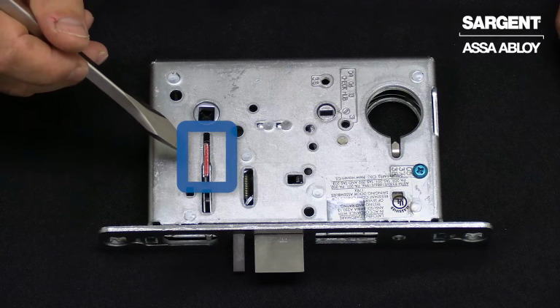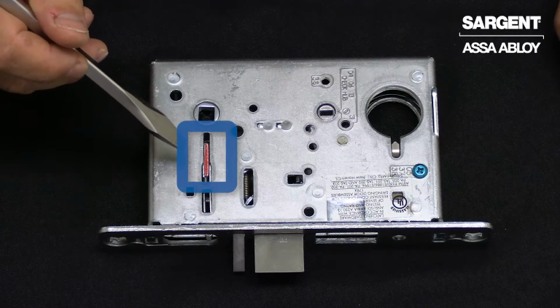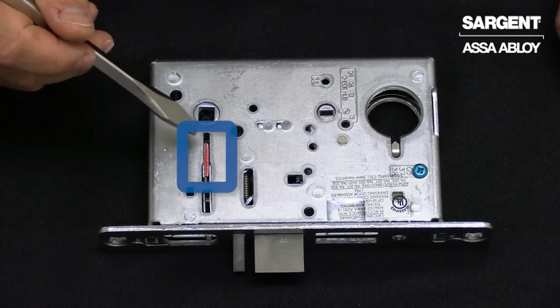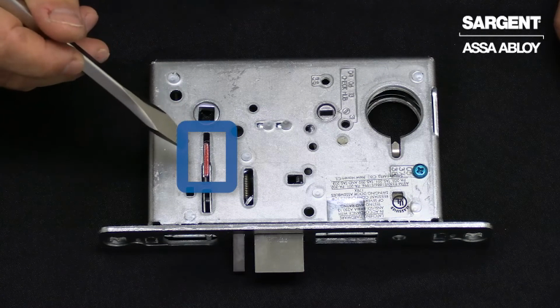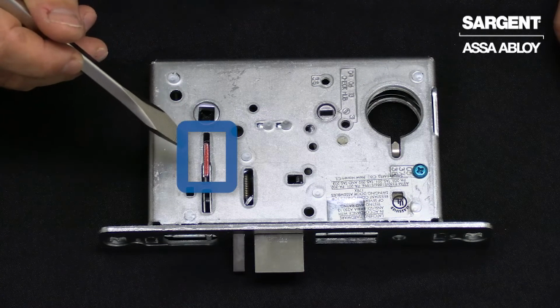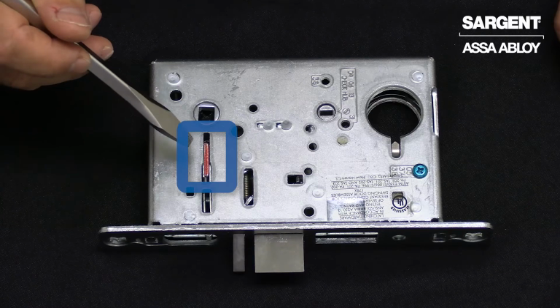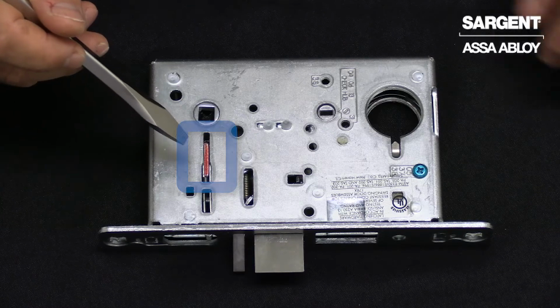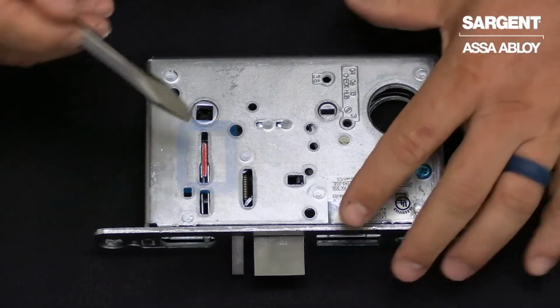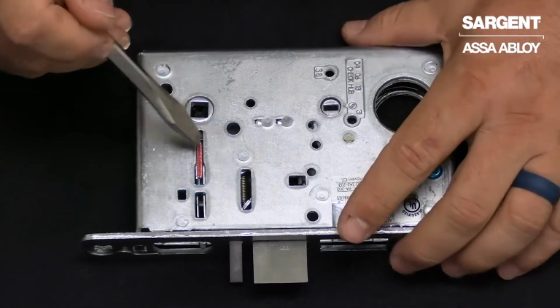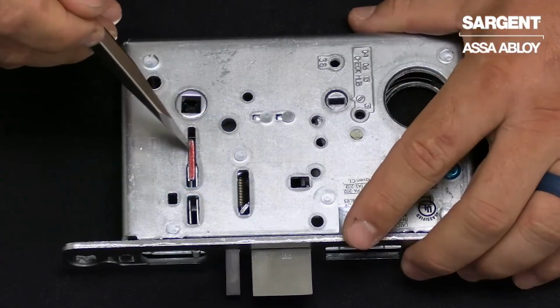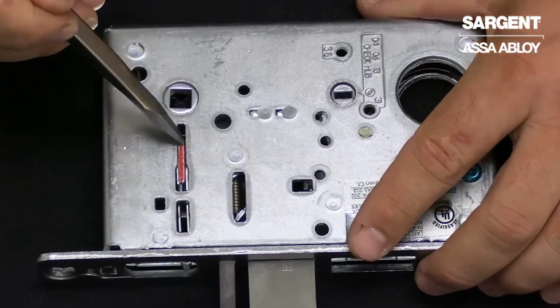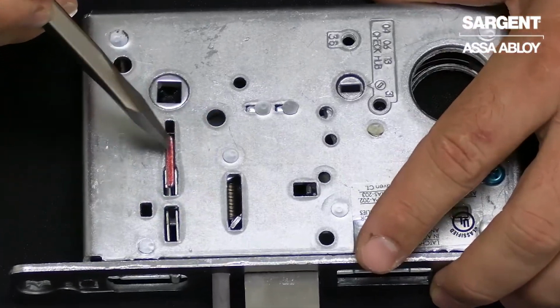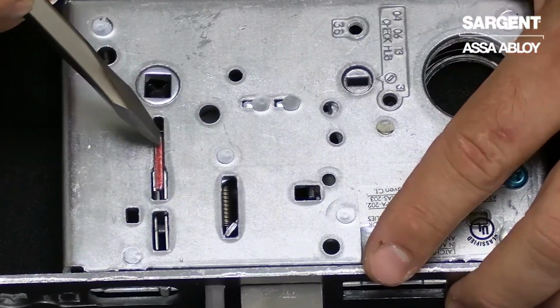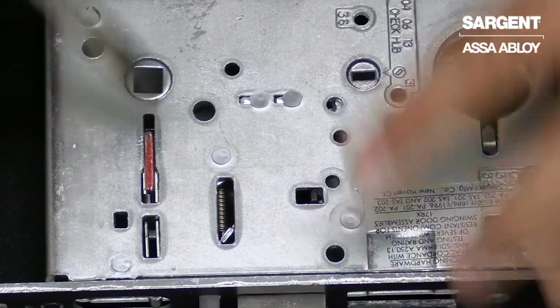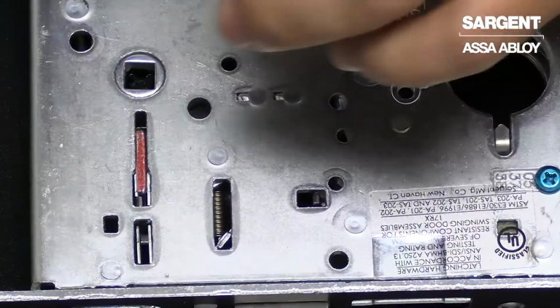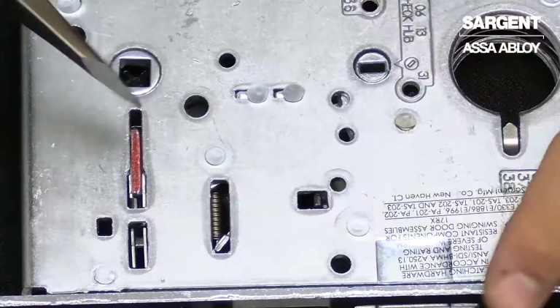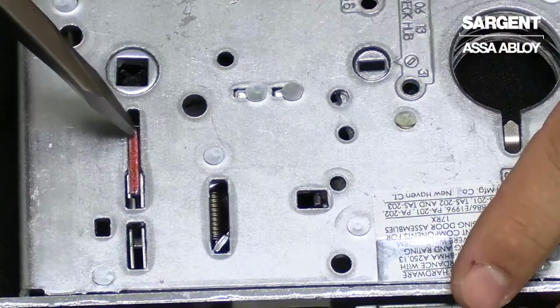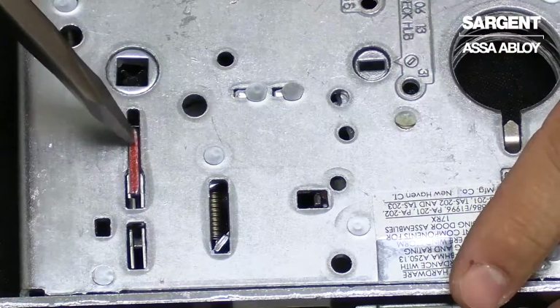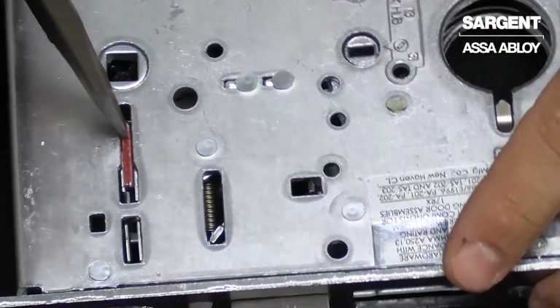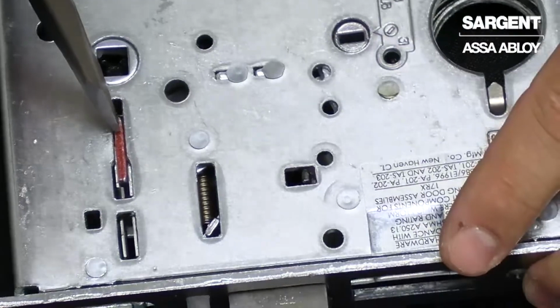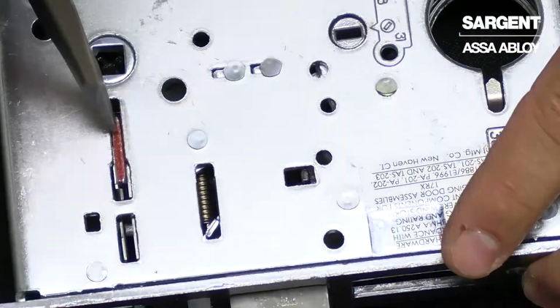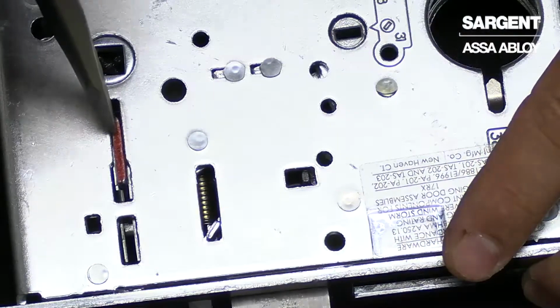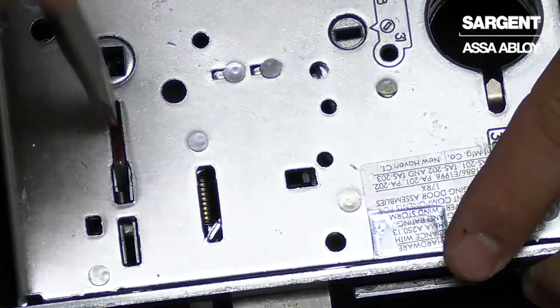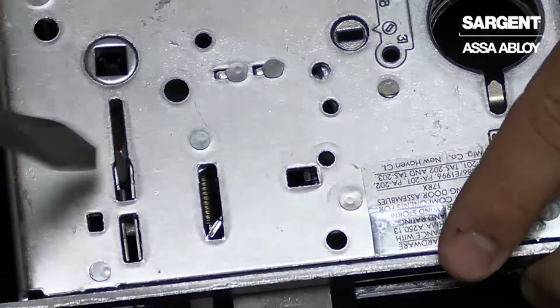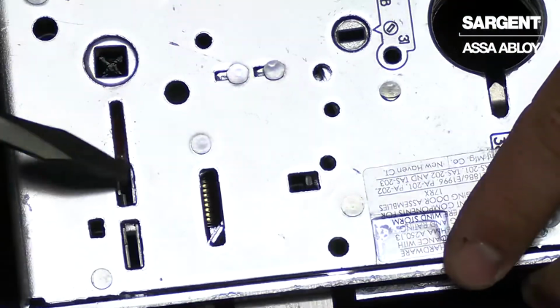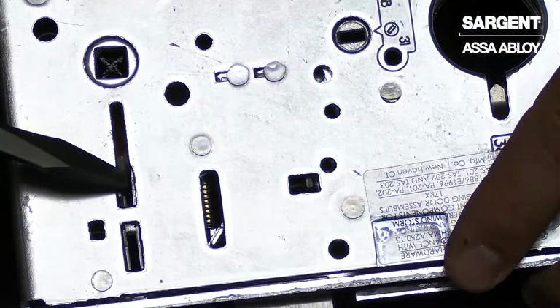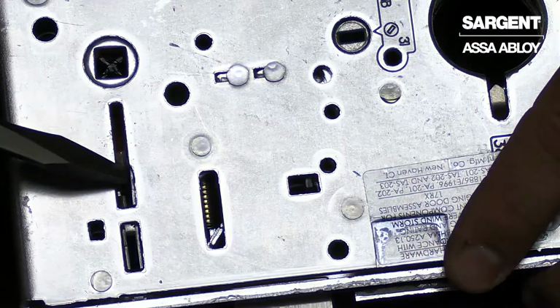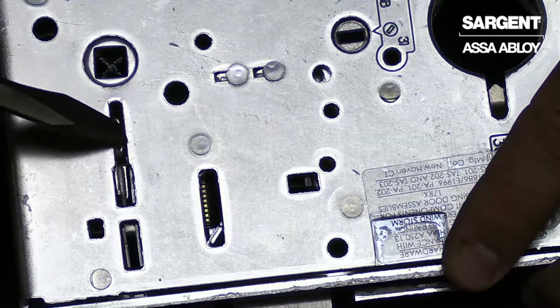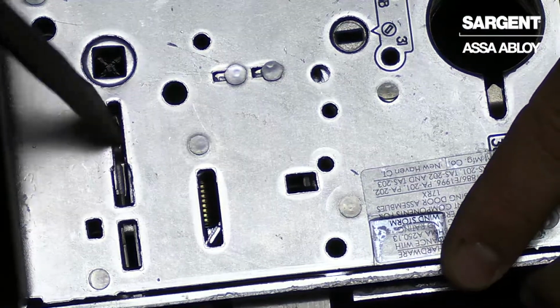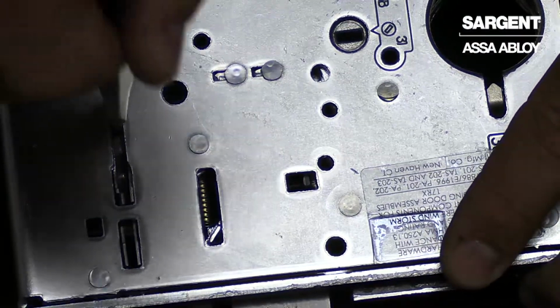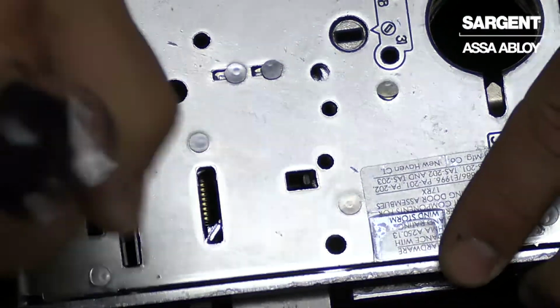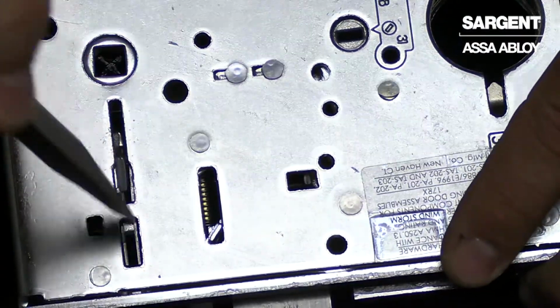In this case, we're going to be changing it to the other side. First, you're going to want to take a flat blade screwdriver and push in the red locking slide until it rotates to the other side of the lock.